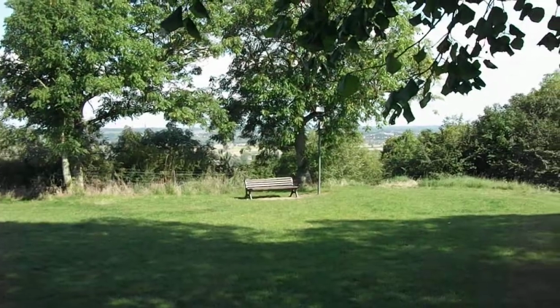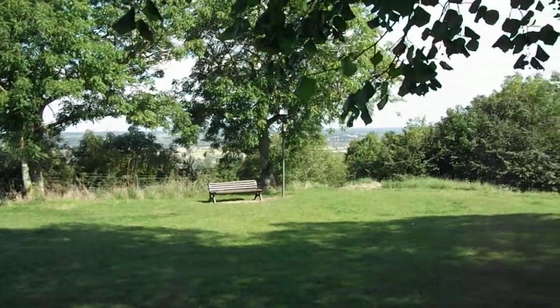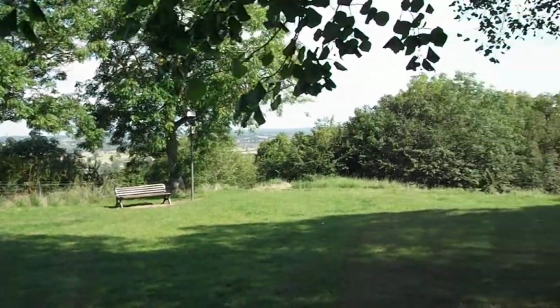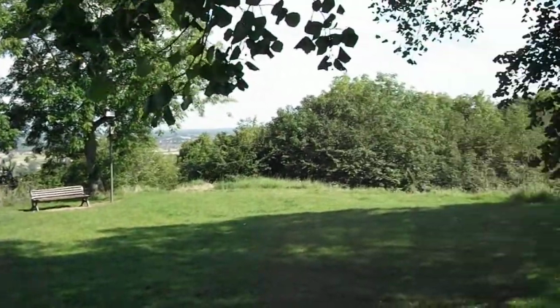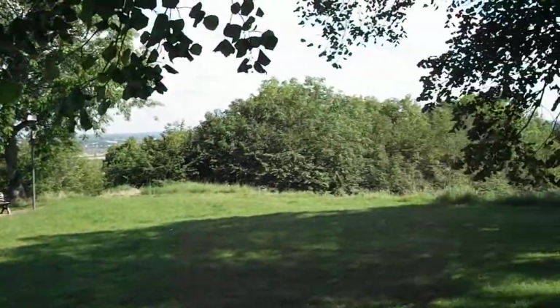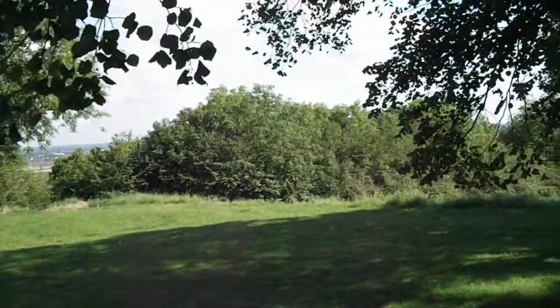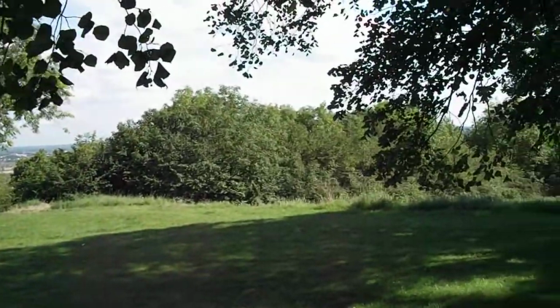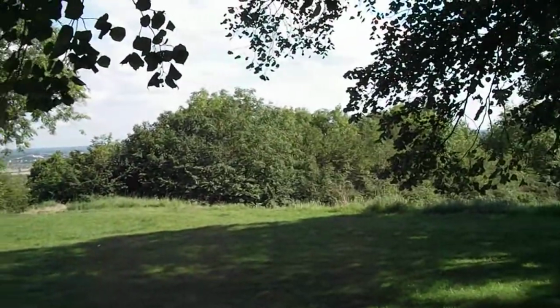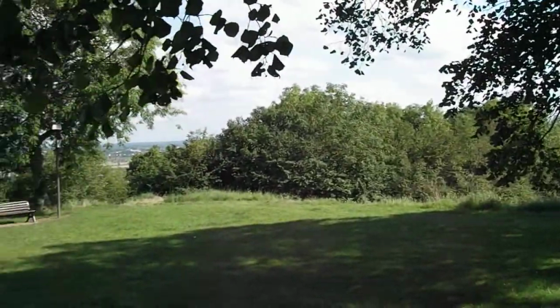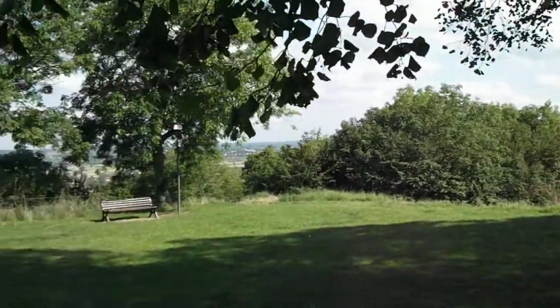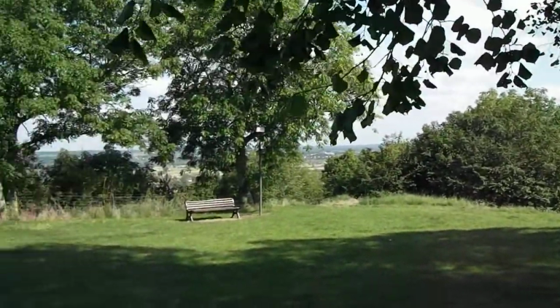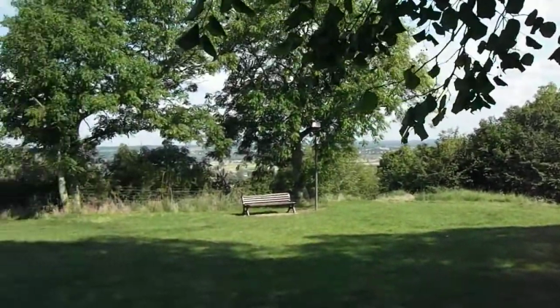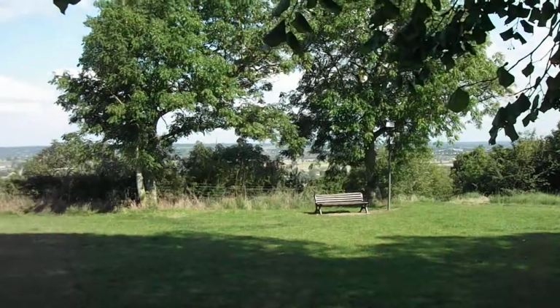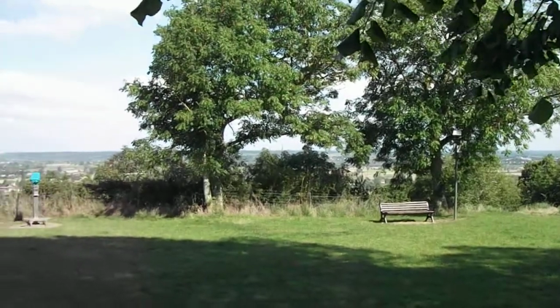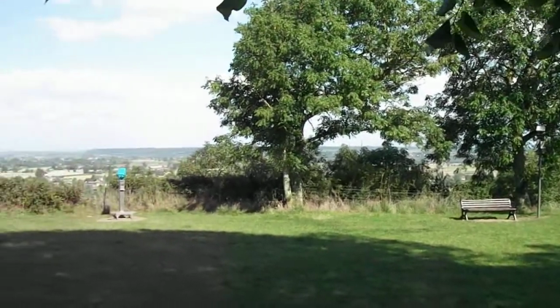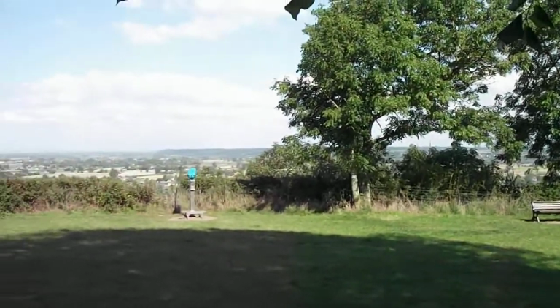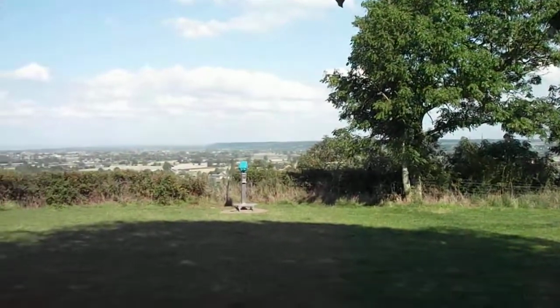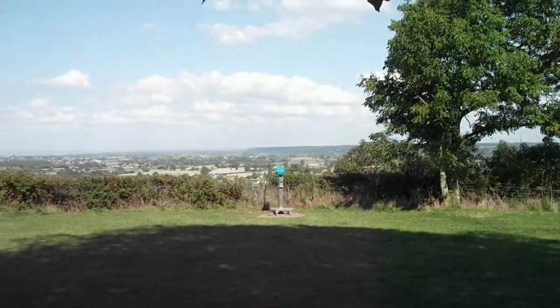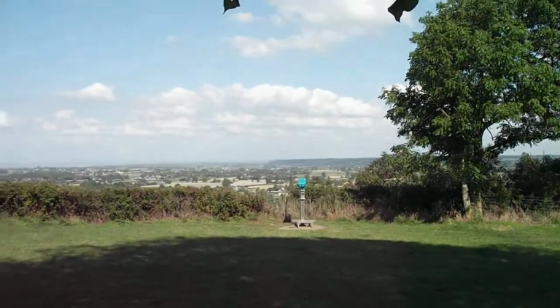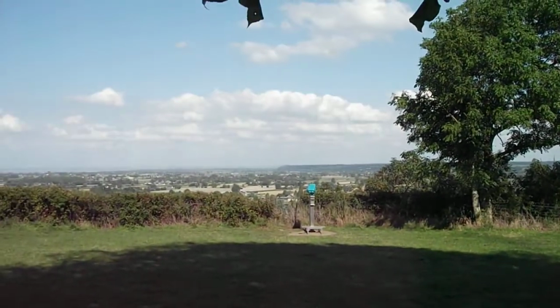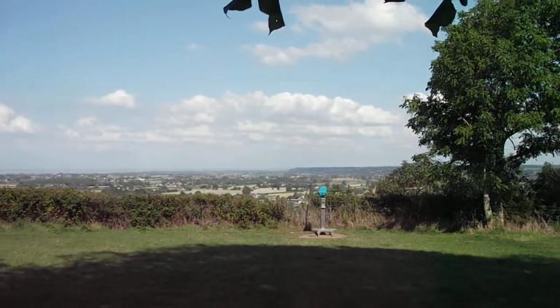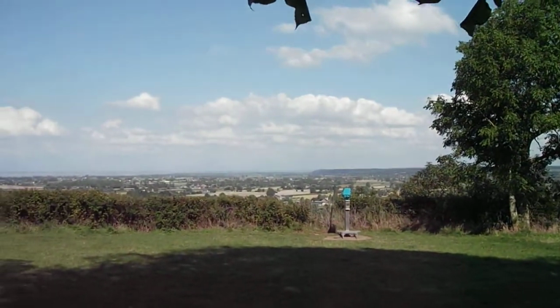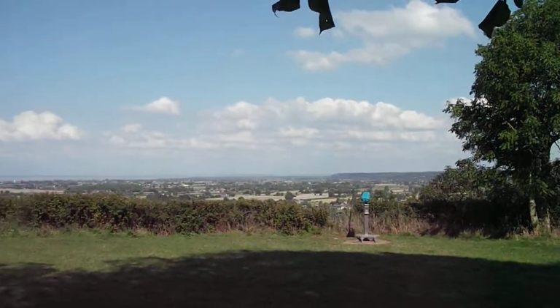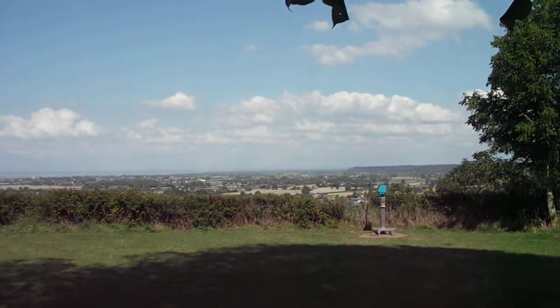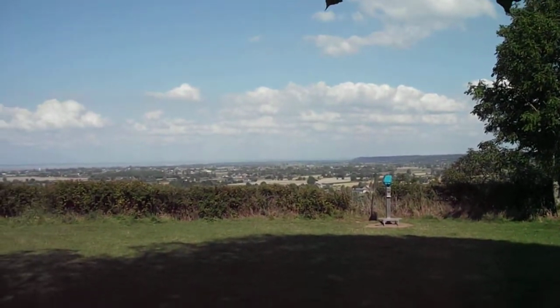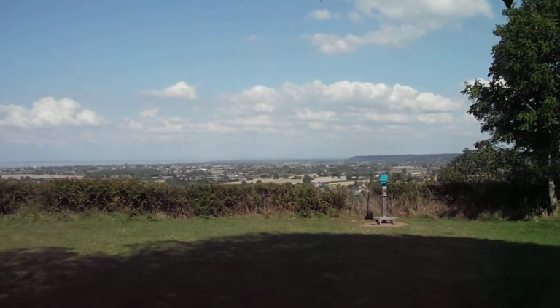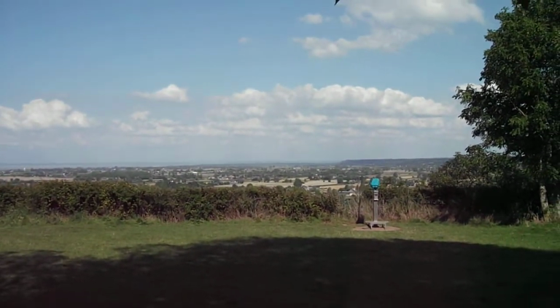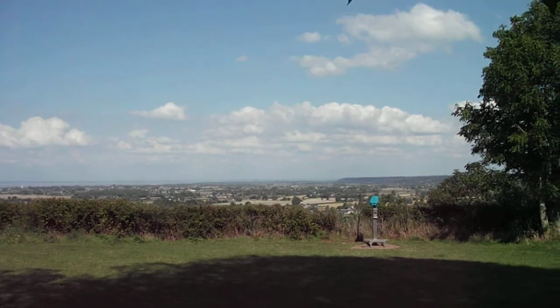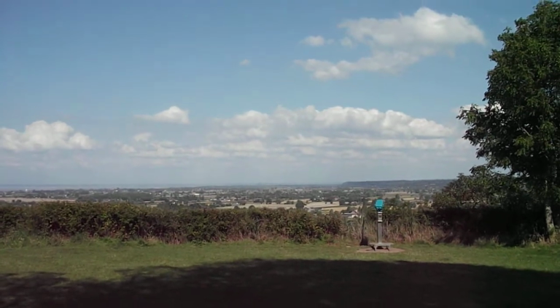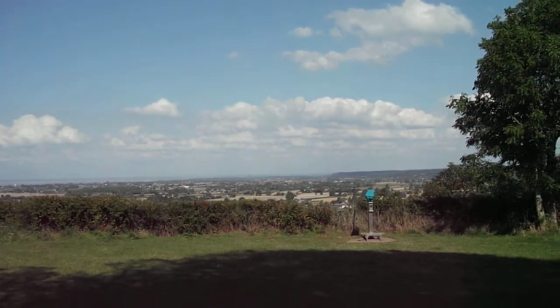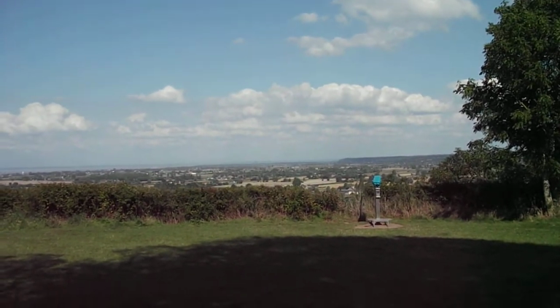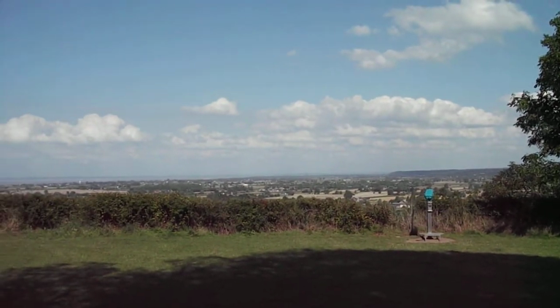So here we are at the top of Mont Dole, which is Dol de Bretagne in Brittany, and it's Mont Saint-Michel's little brother.